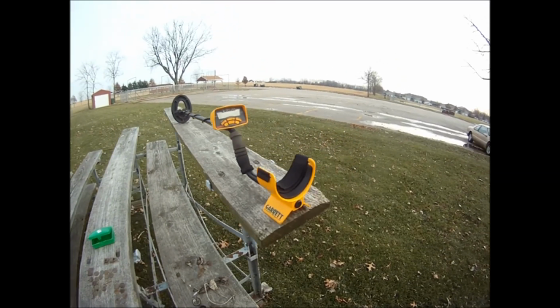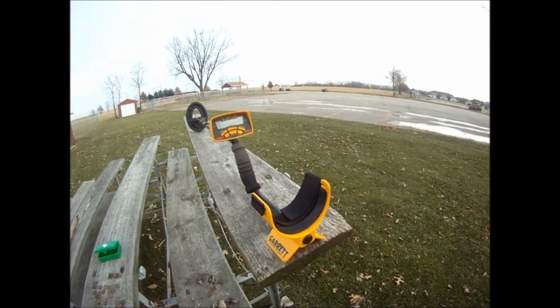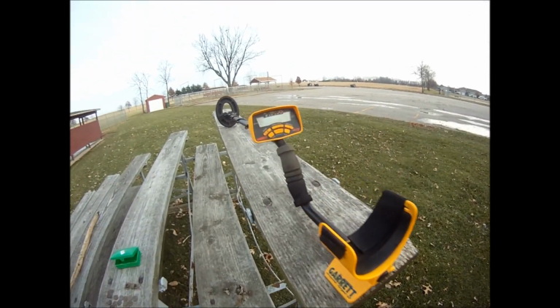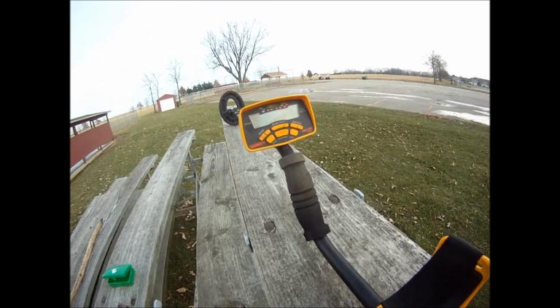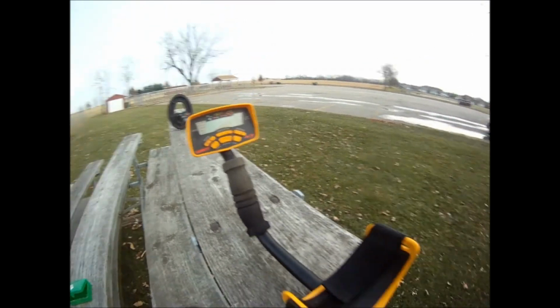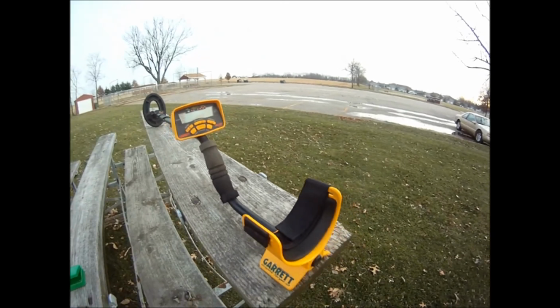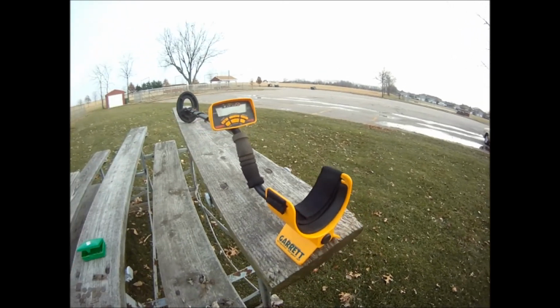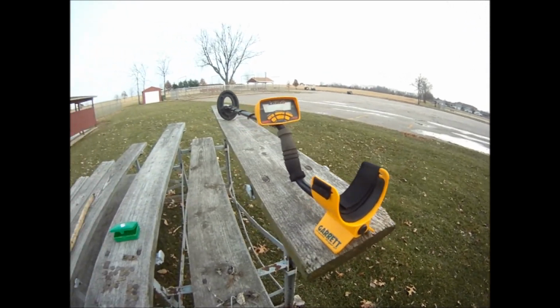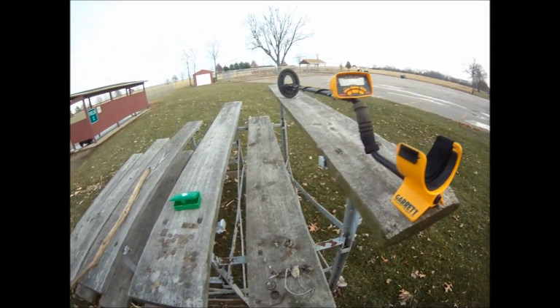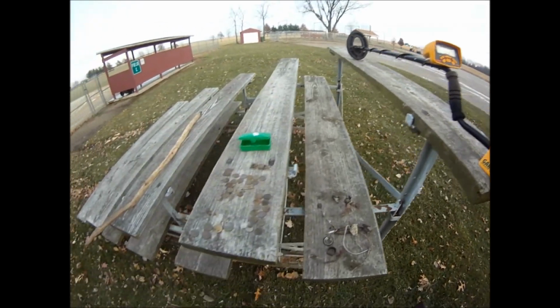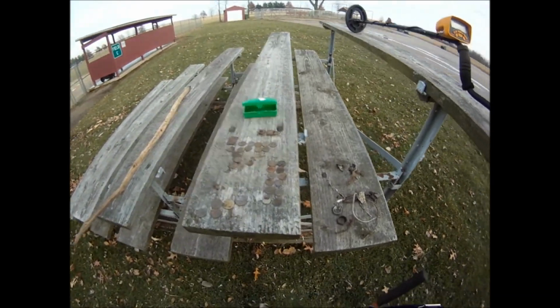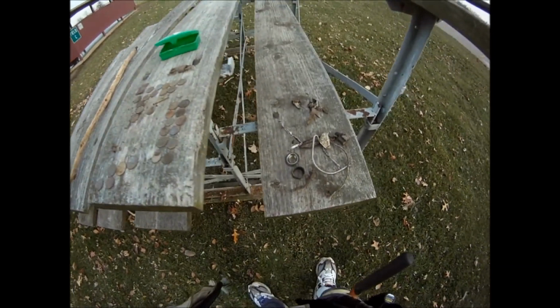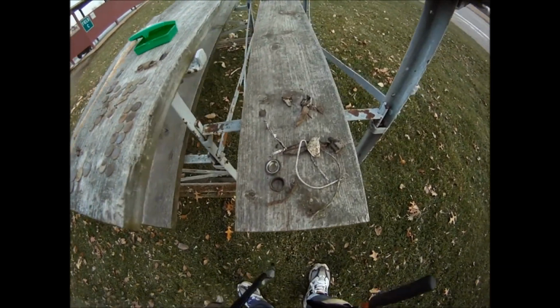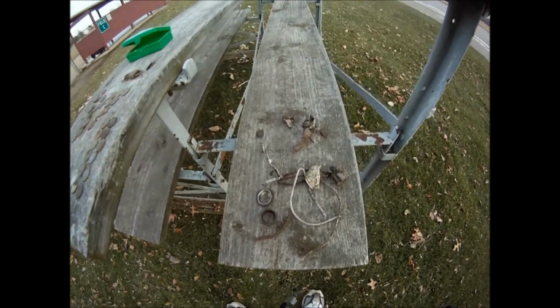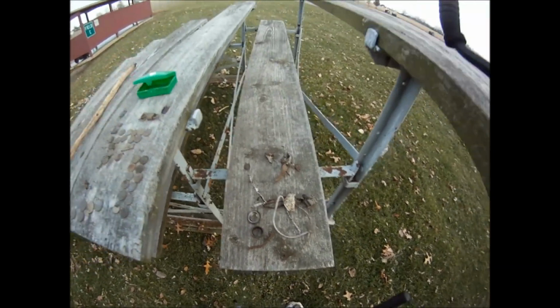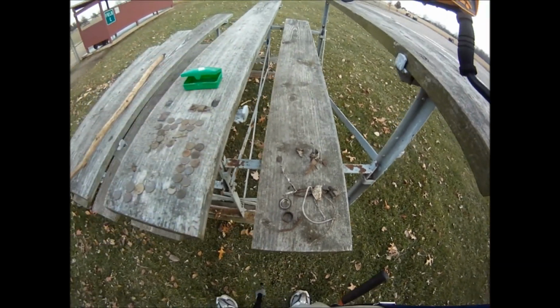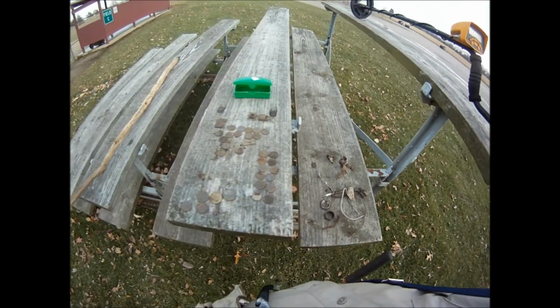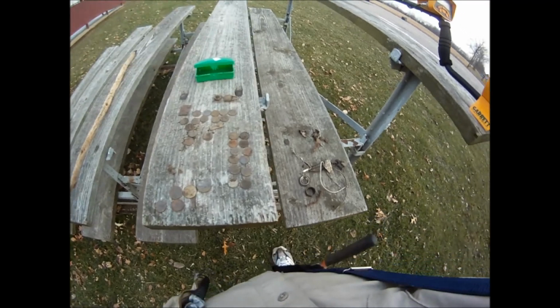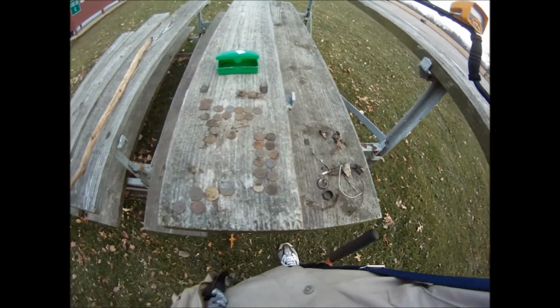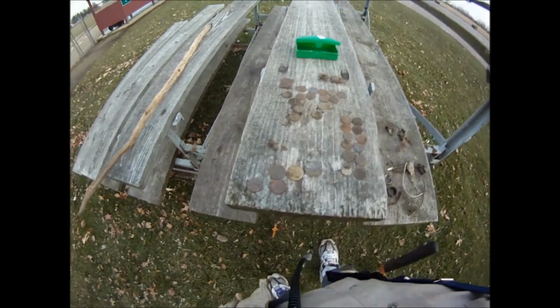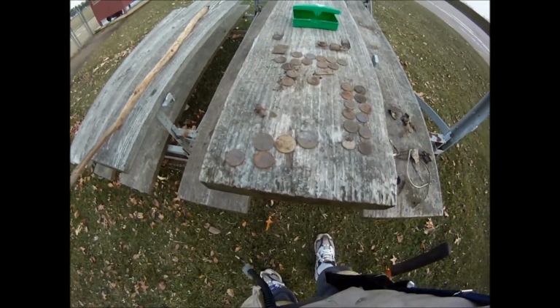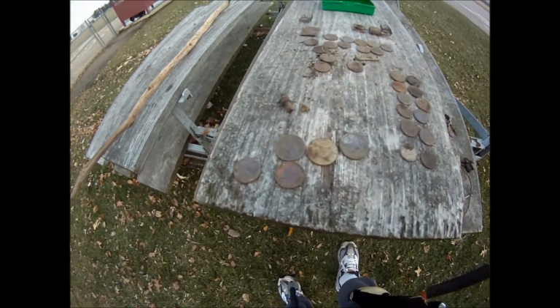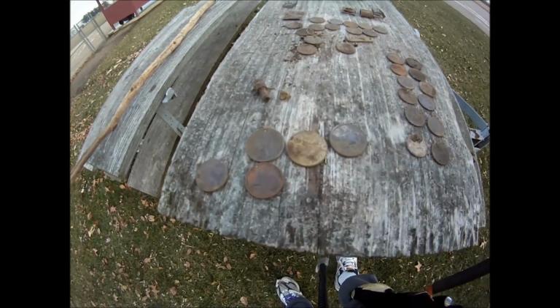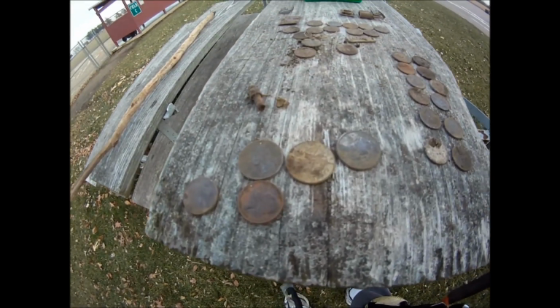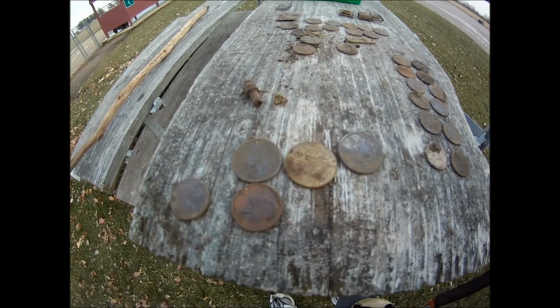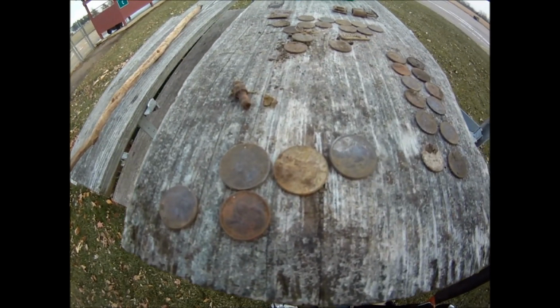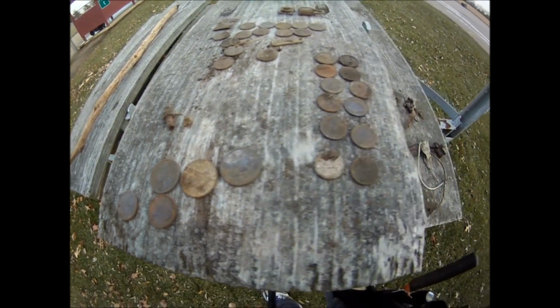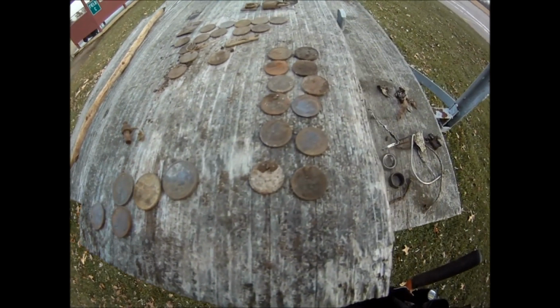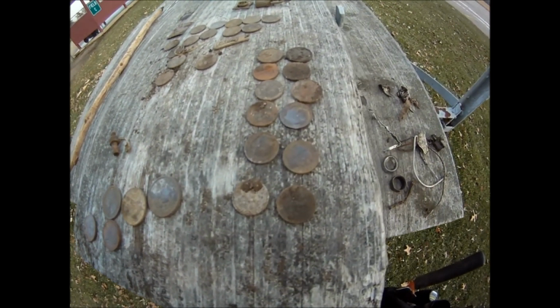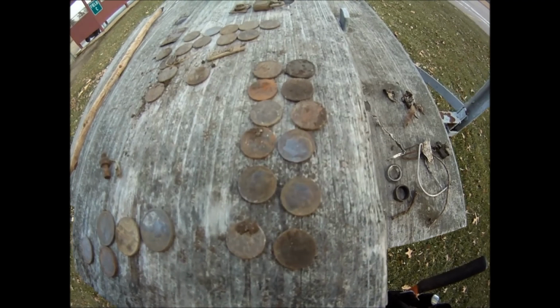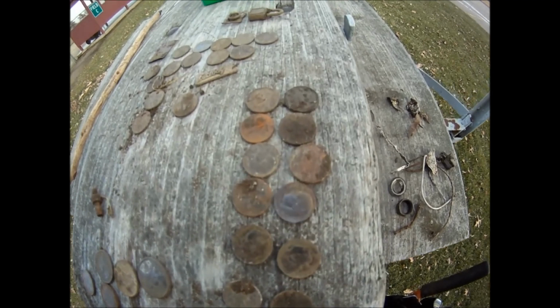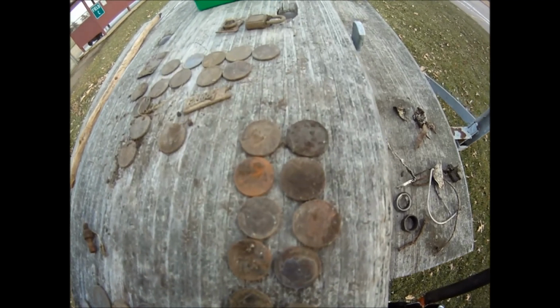Digging today with the Ace — Garrett Ace 250. Here's the trash. Not too much trash really. Quarters and nickels, got a lot of dimes.